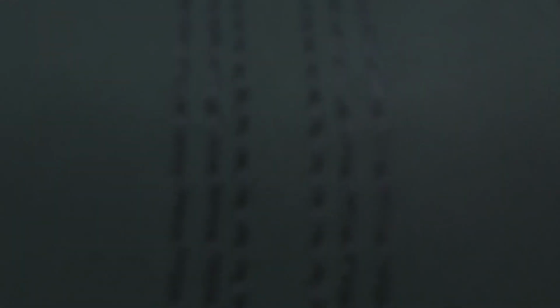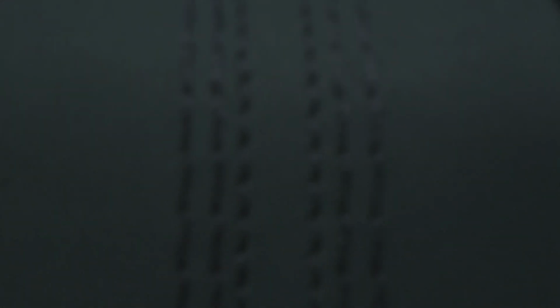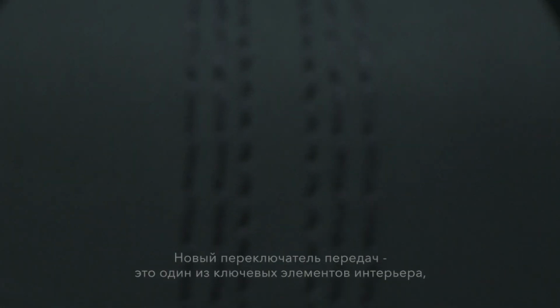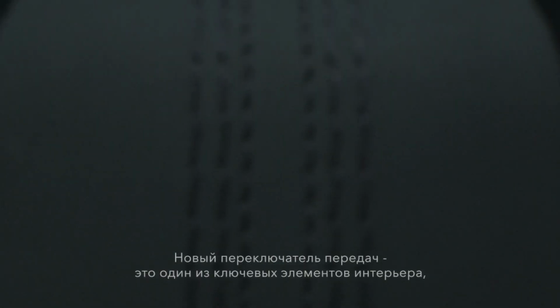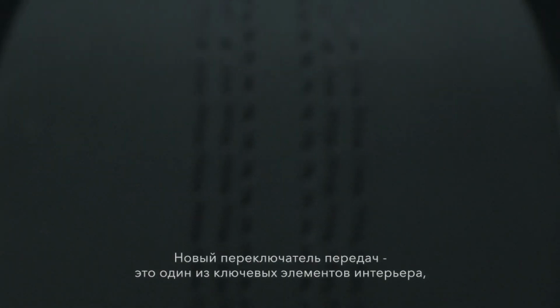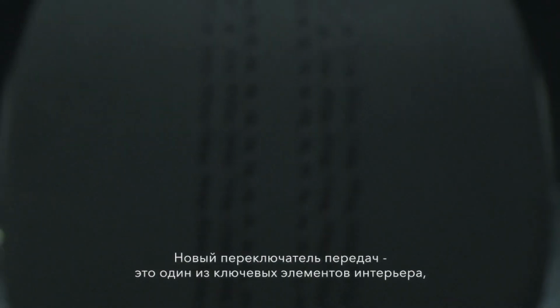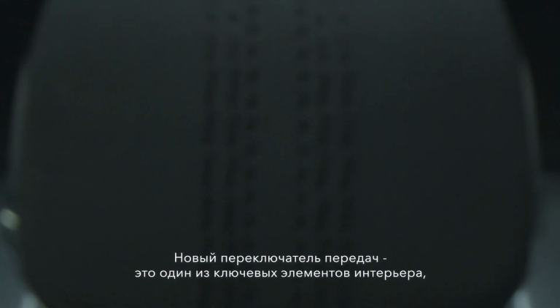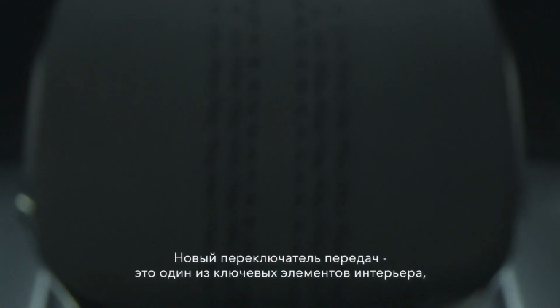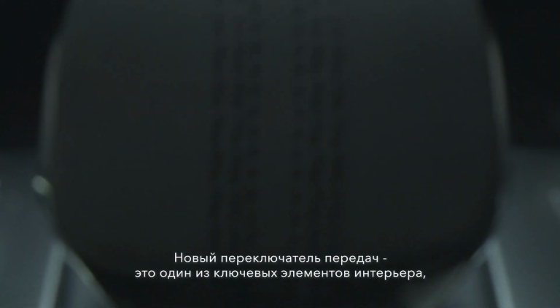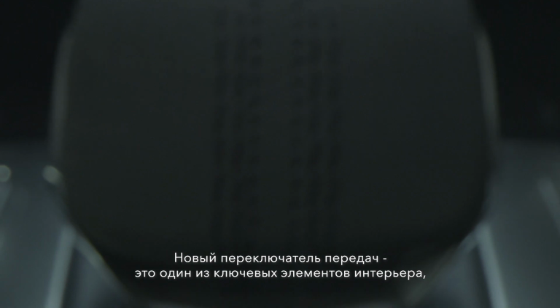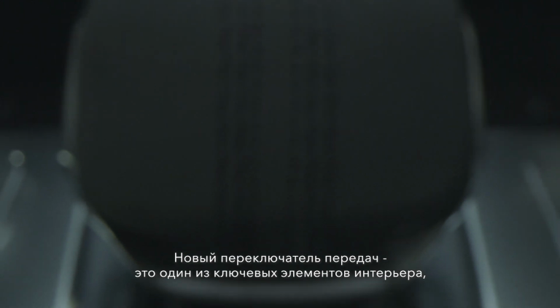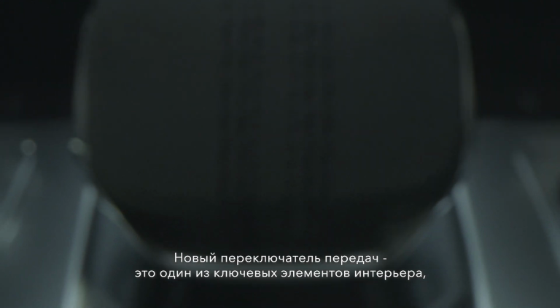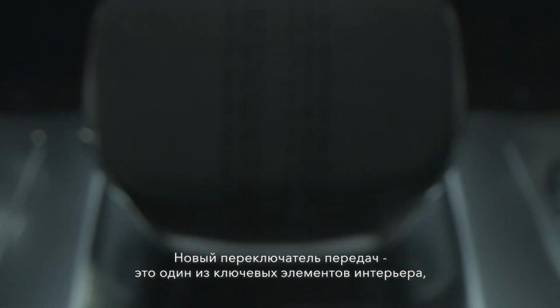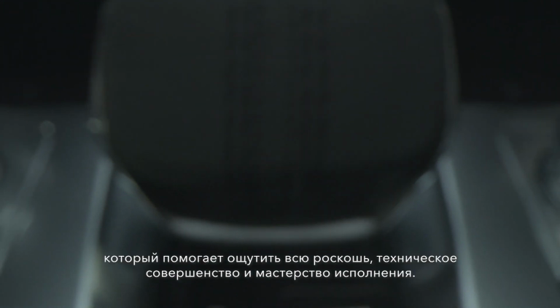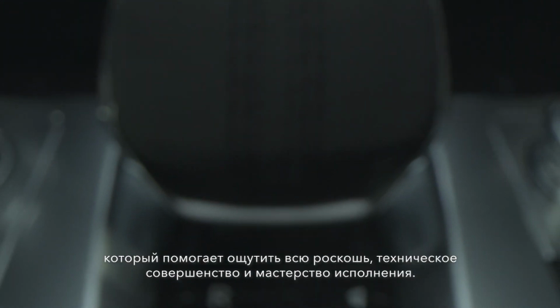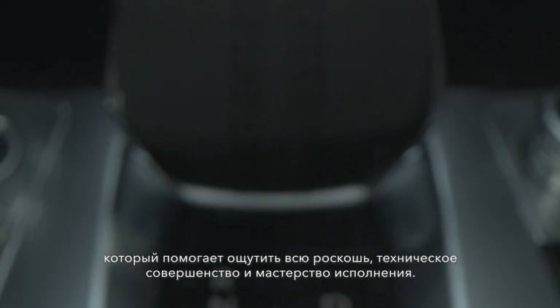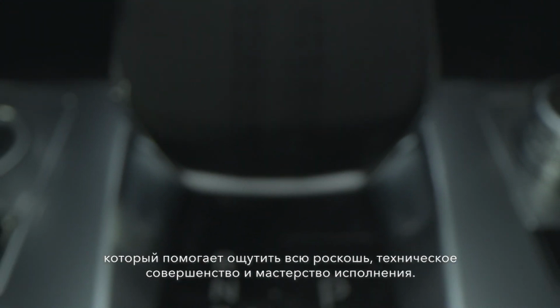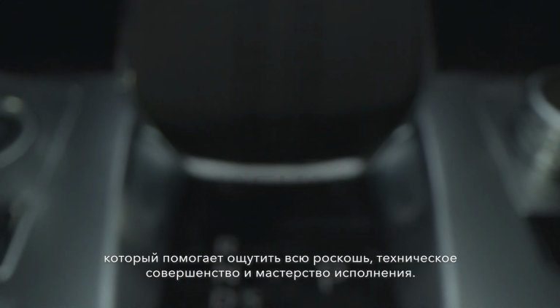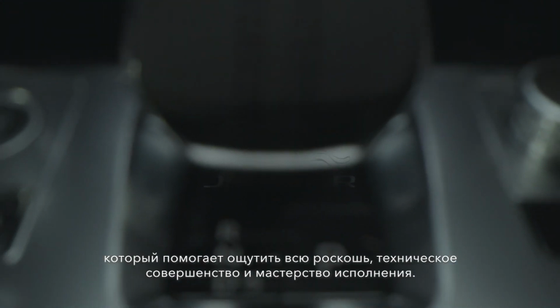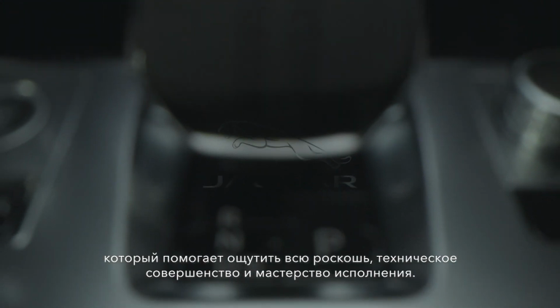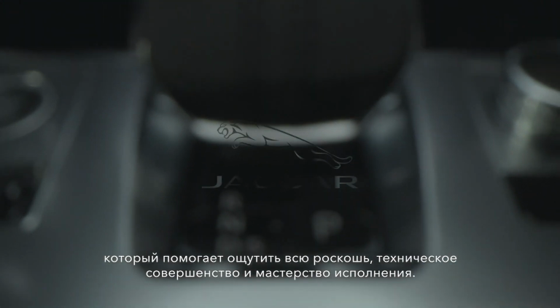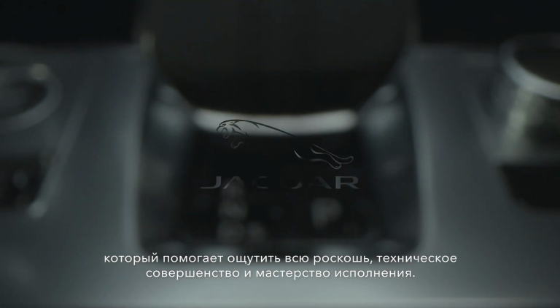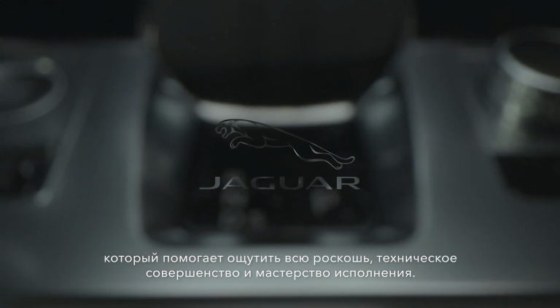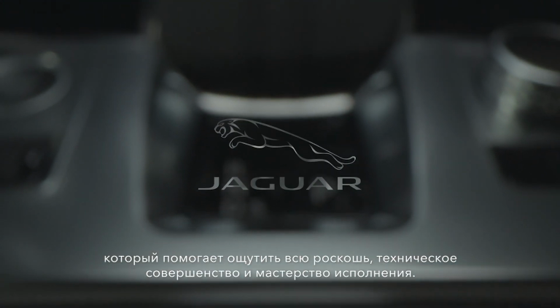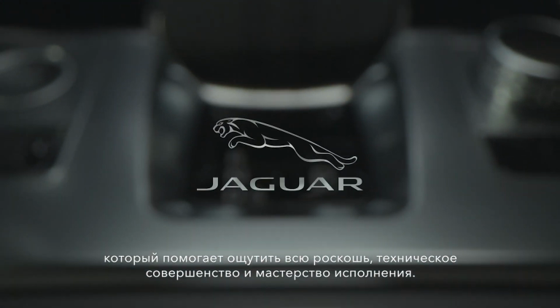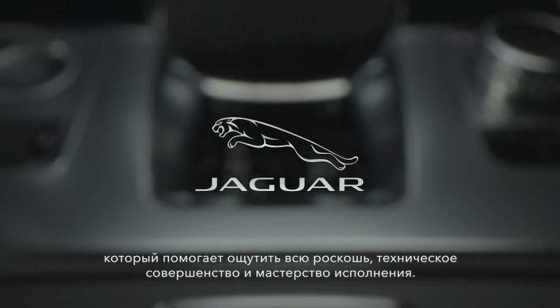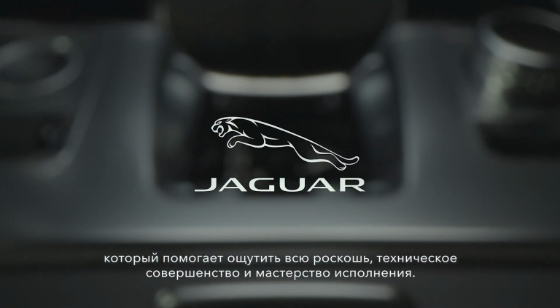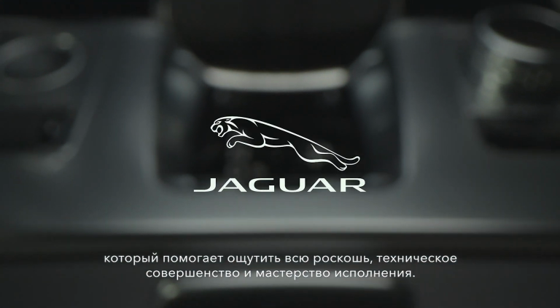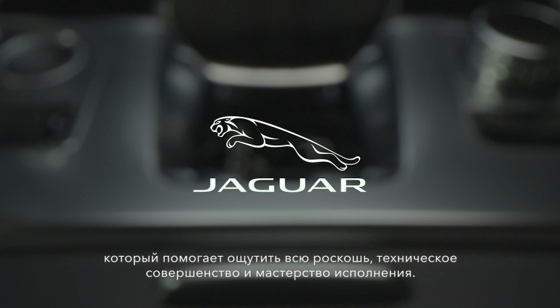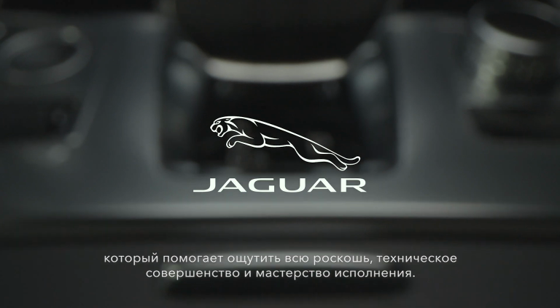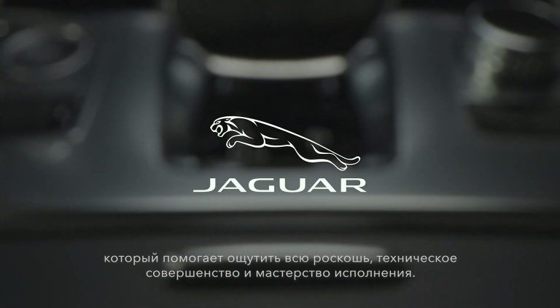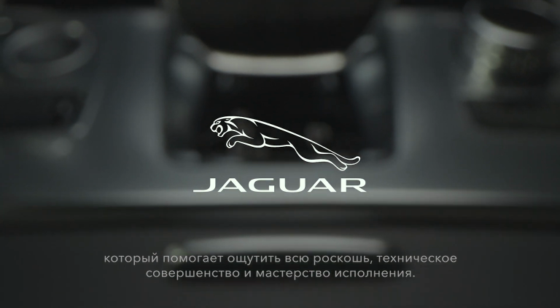The new drive selector is a vital touch point in the cabin that communicates performance, luxury, a crafted tactility and a heightened sense of quality.